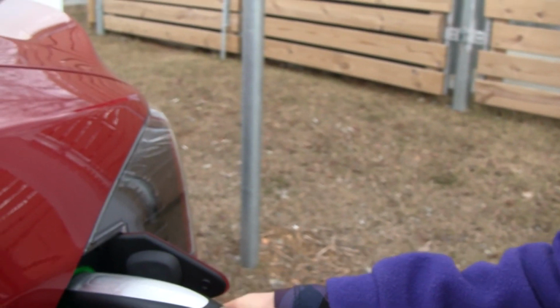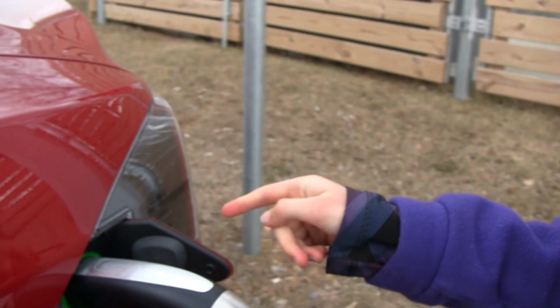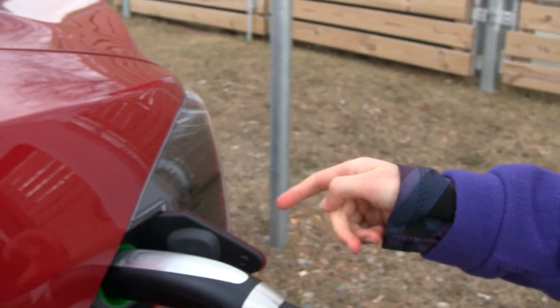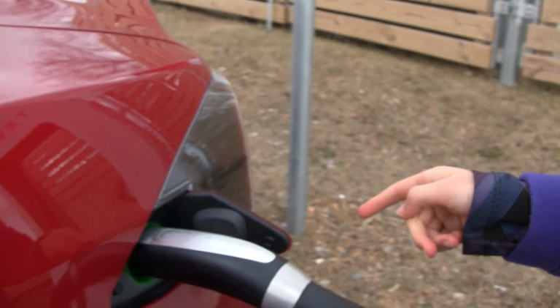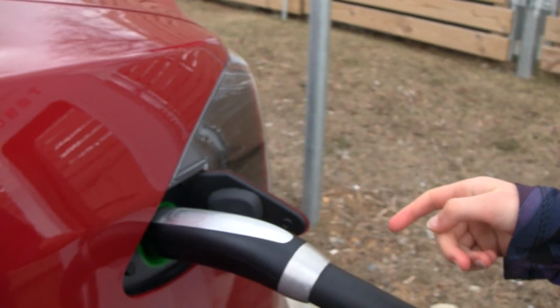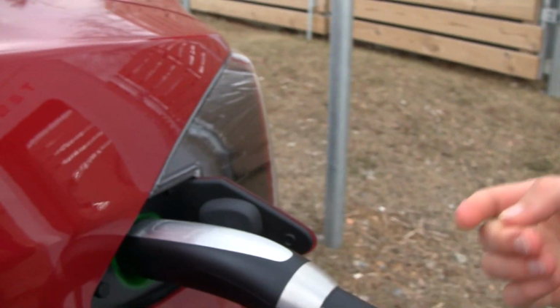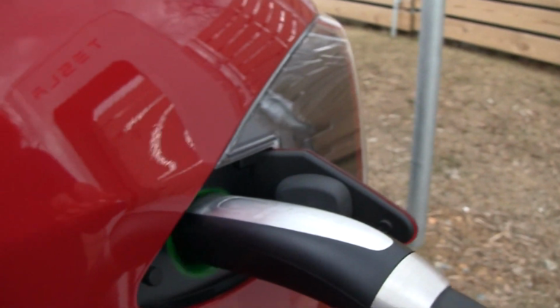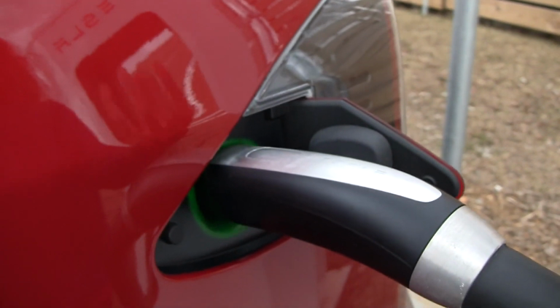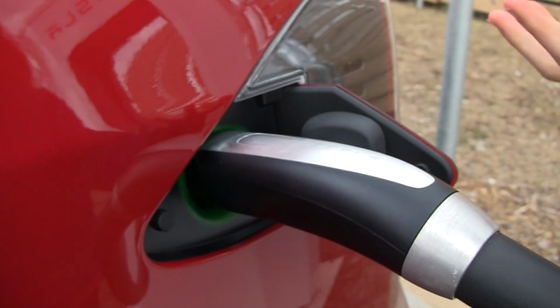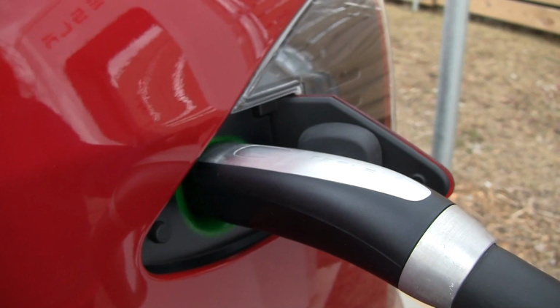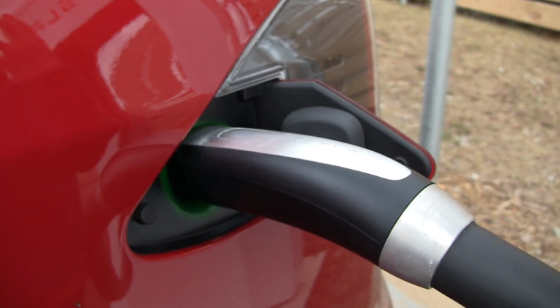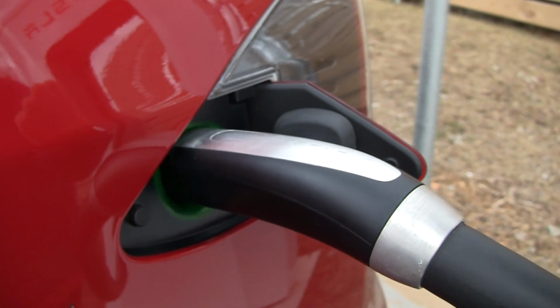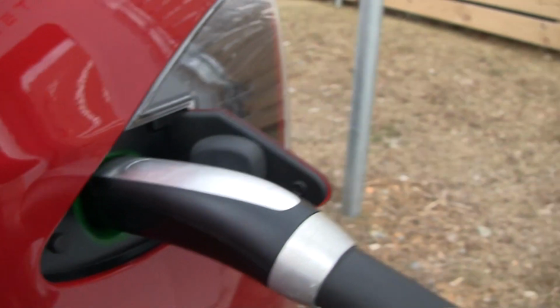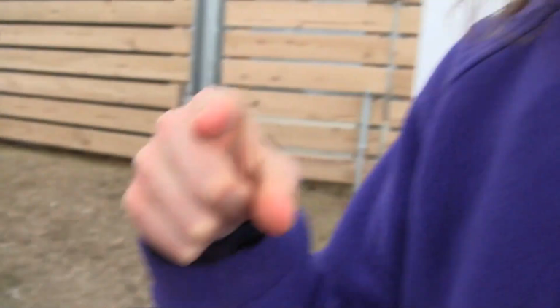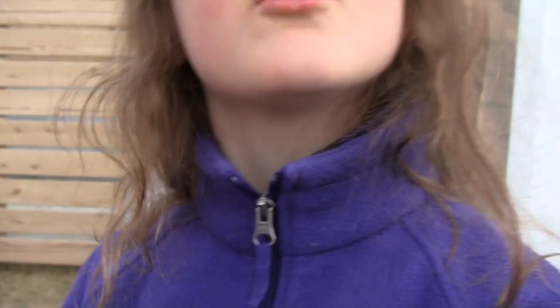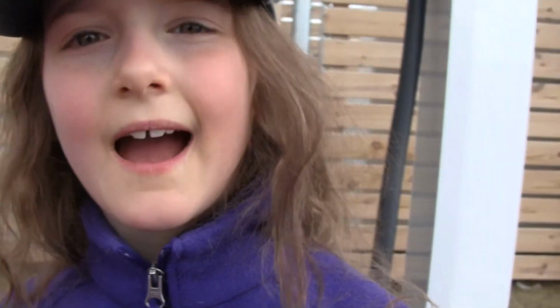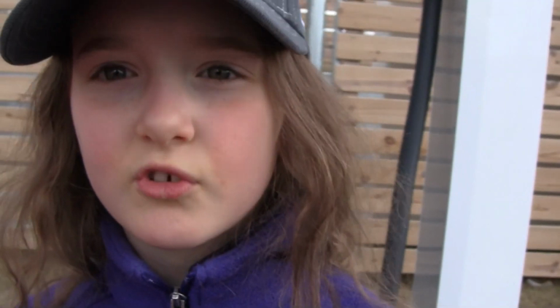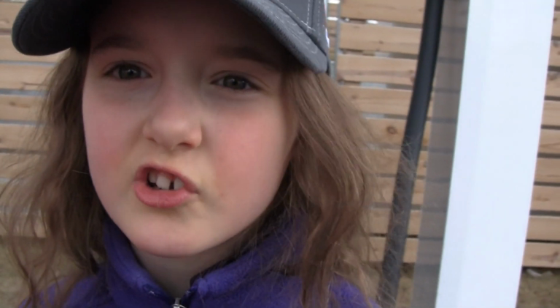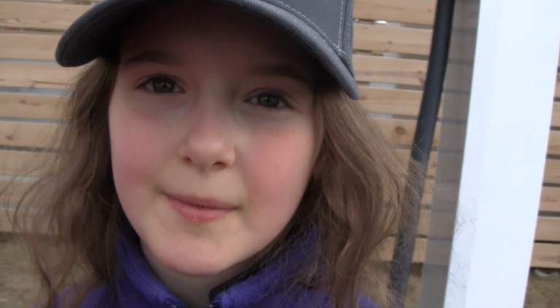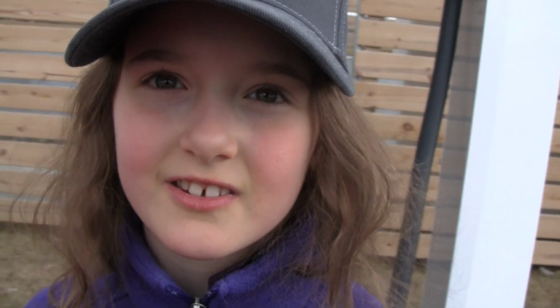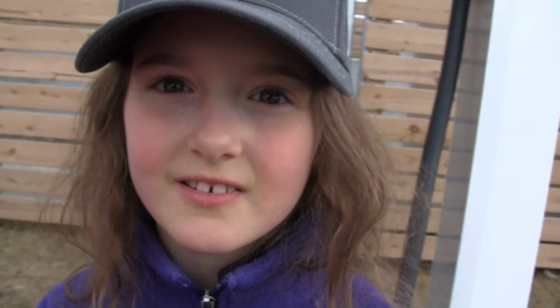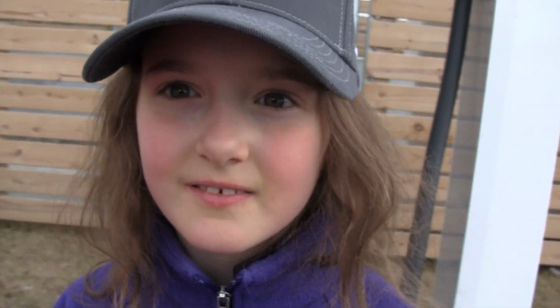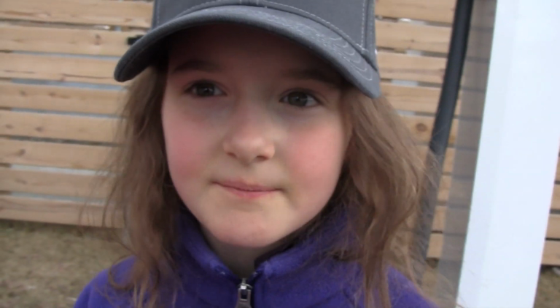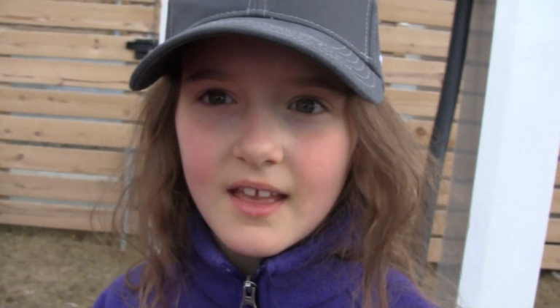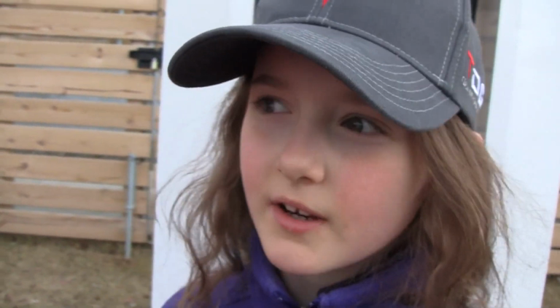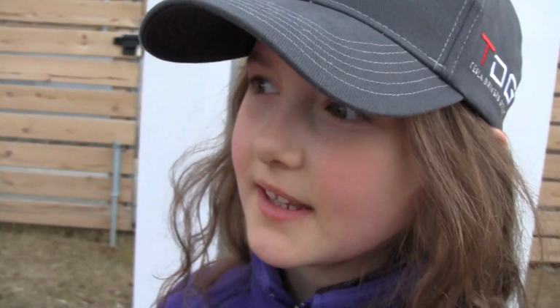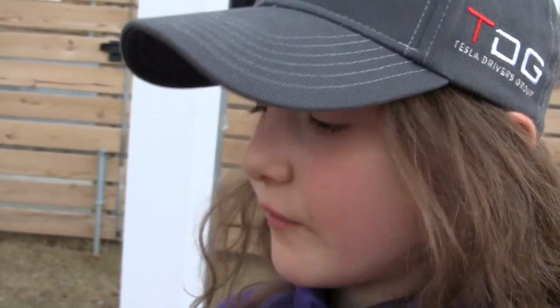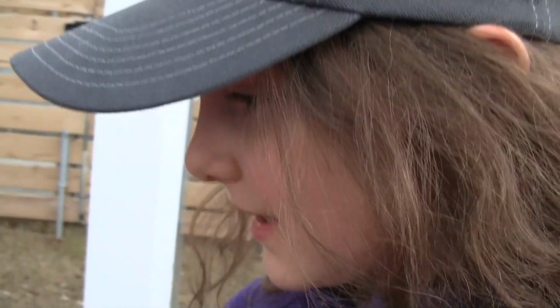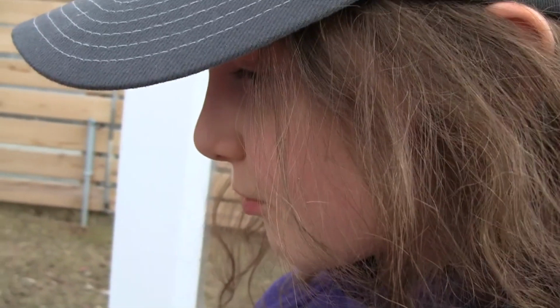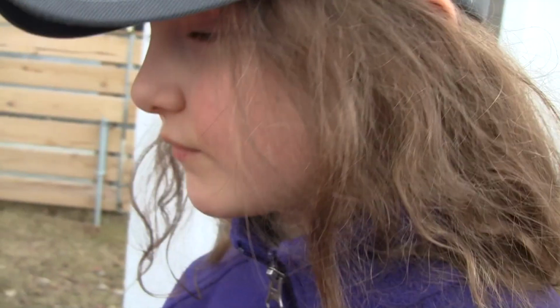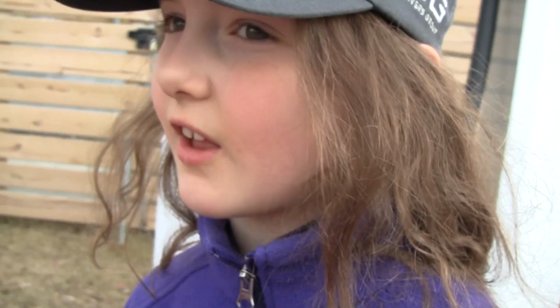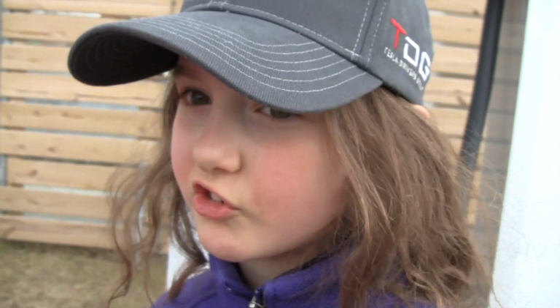Green means it's charging. The slower it blinks, the more it's completed to its charging limit. And we're going to be here for a few minutes, waiting for it to stop charging.